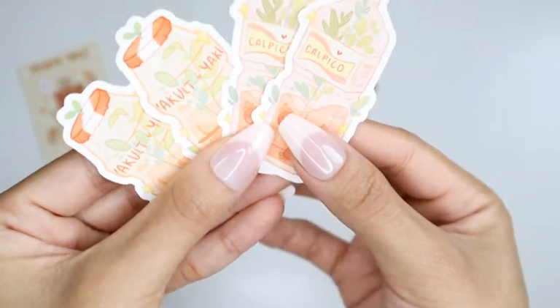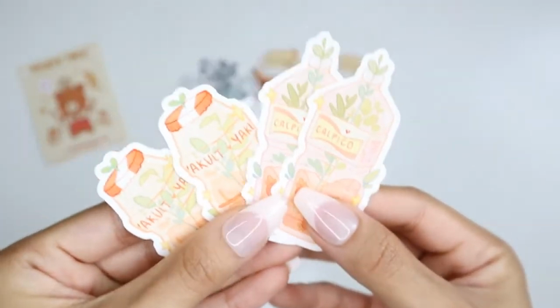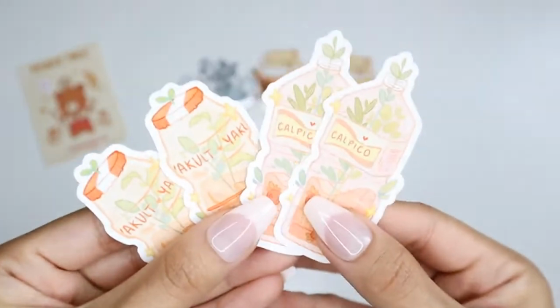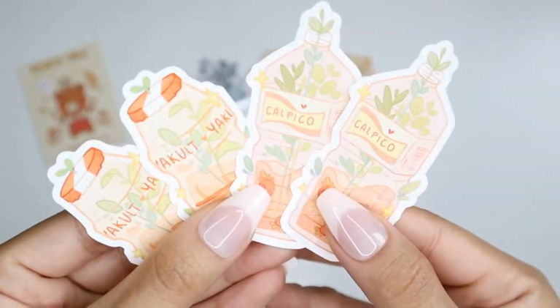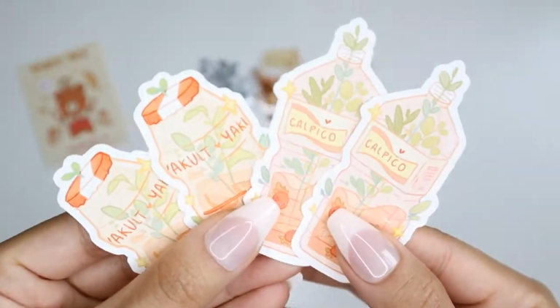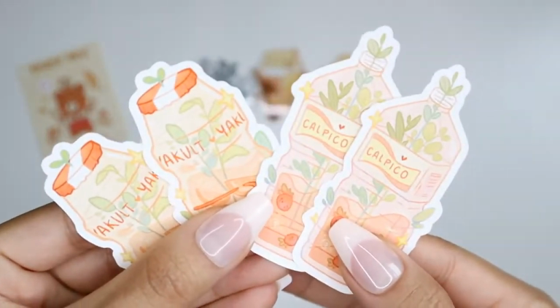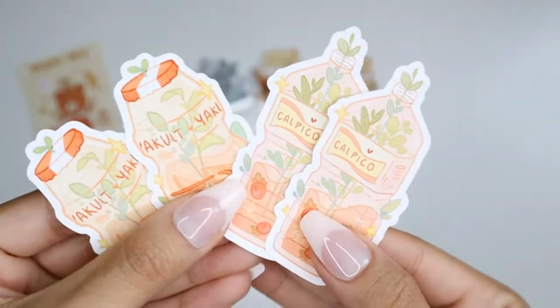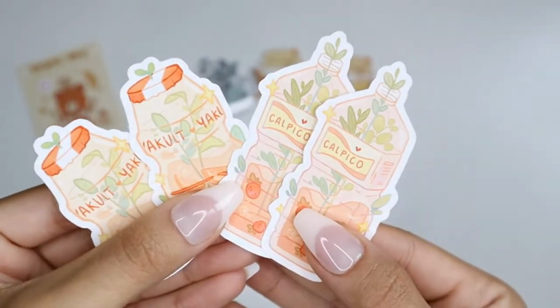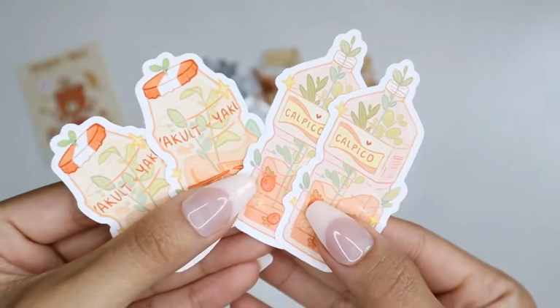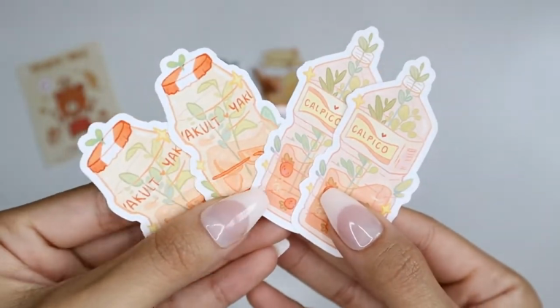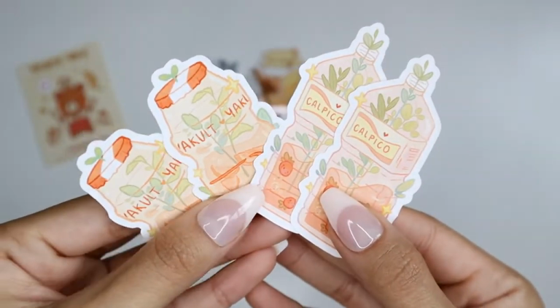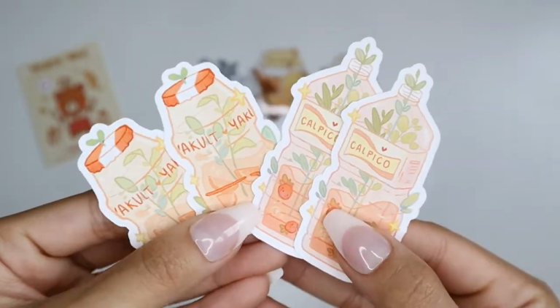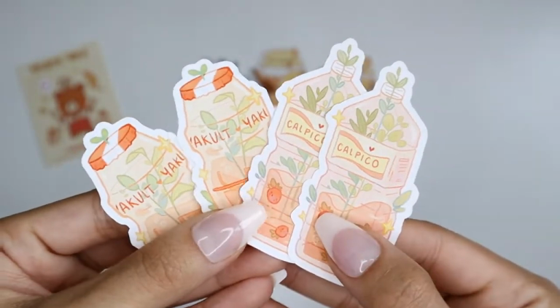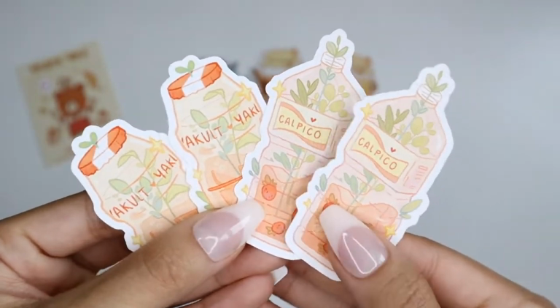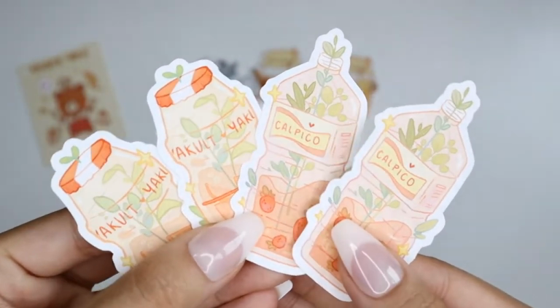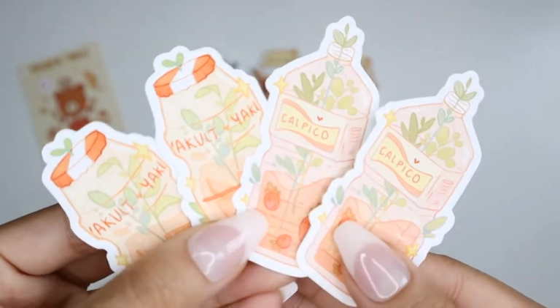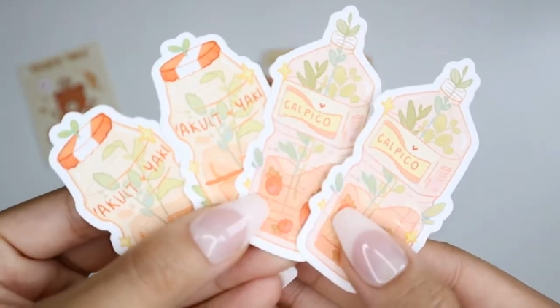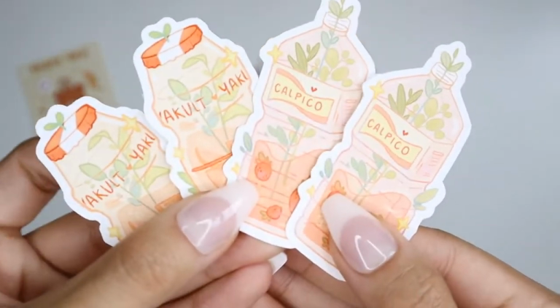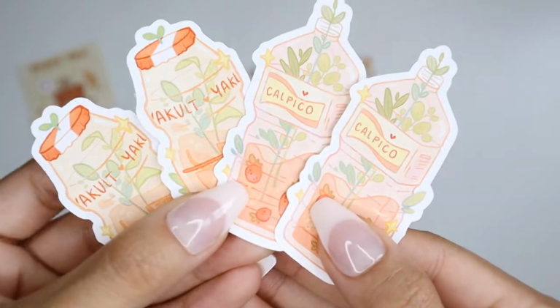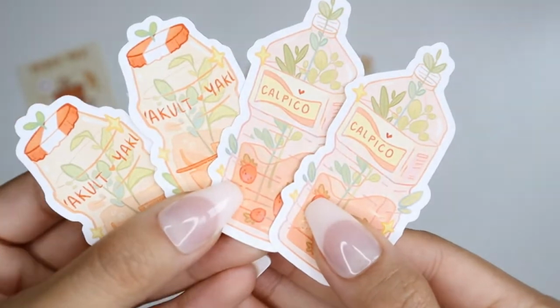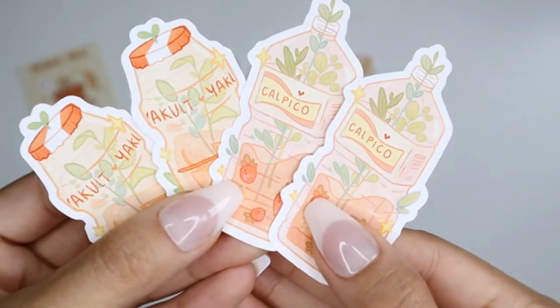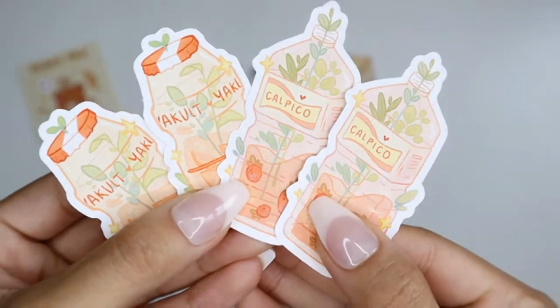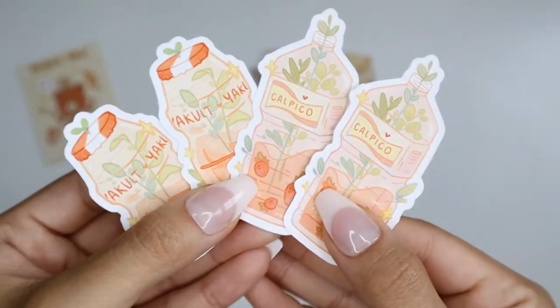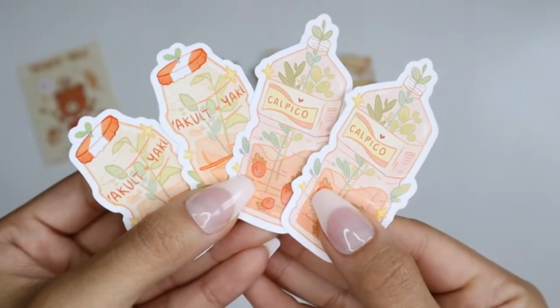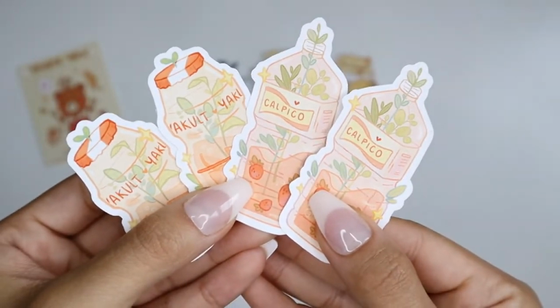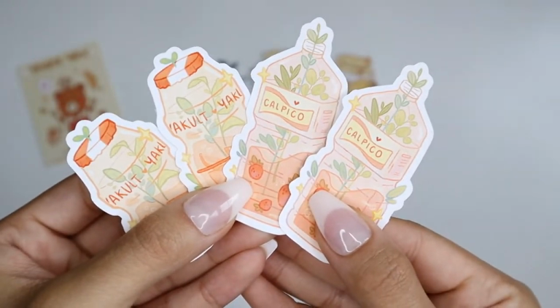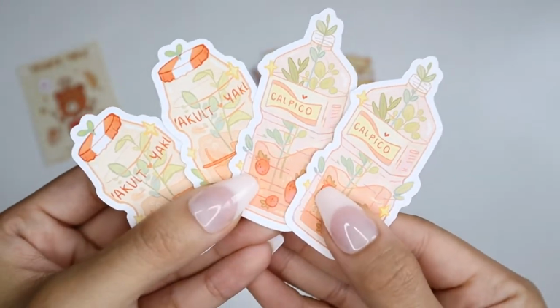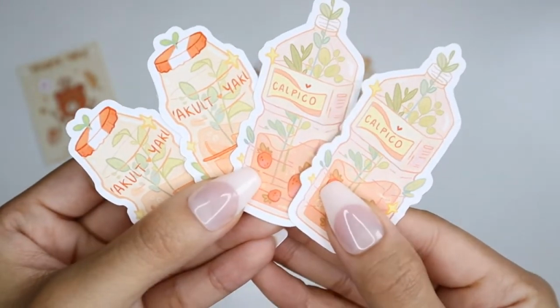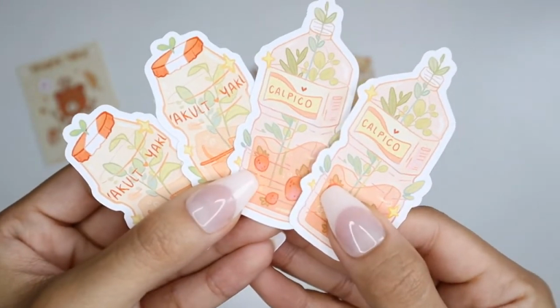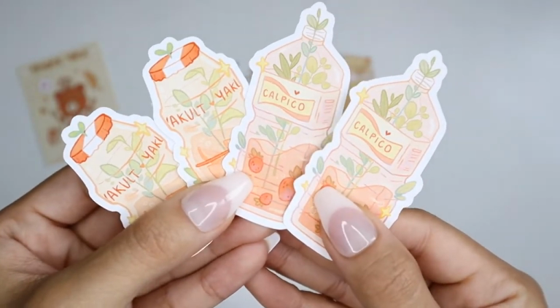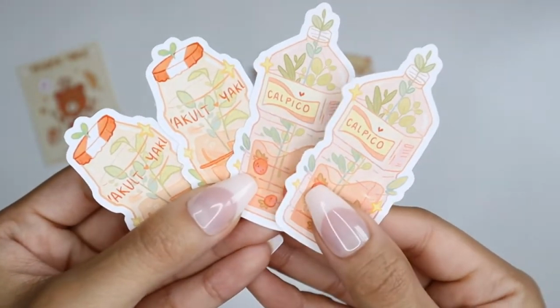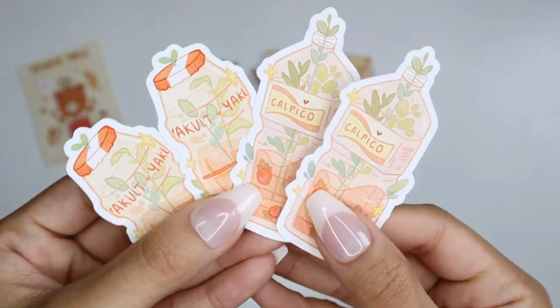These next four stickers actually come in a set of two. It was a pair of both Yakult and Calpico stickers. I got the second set for my friend.